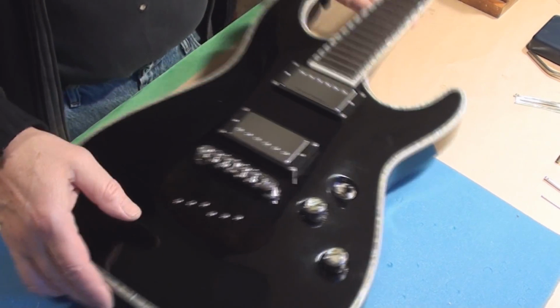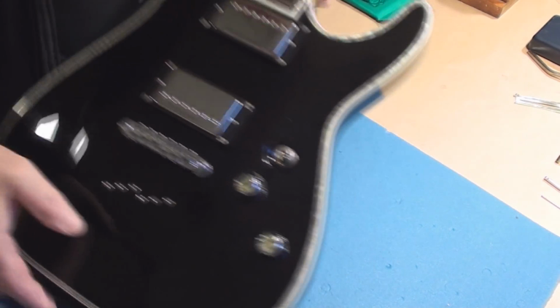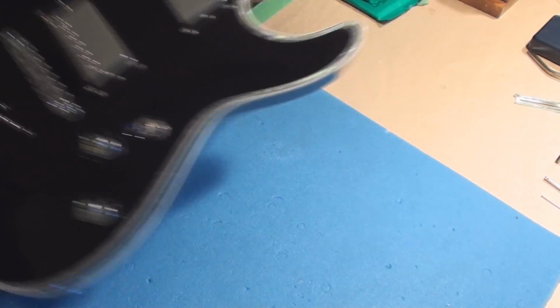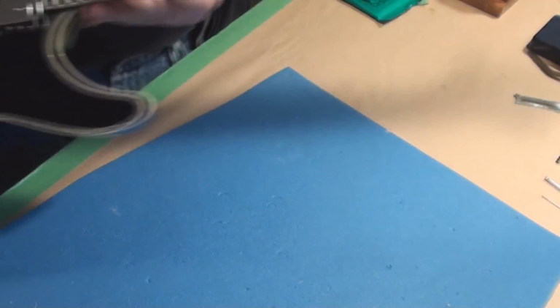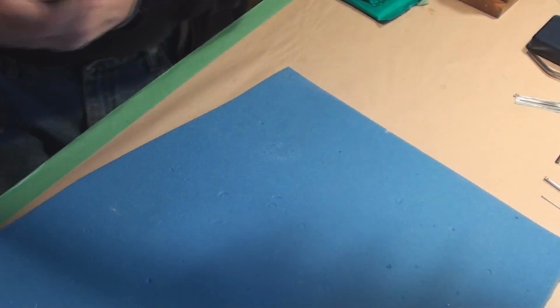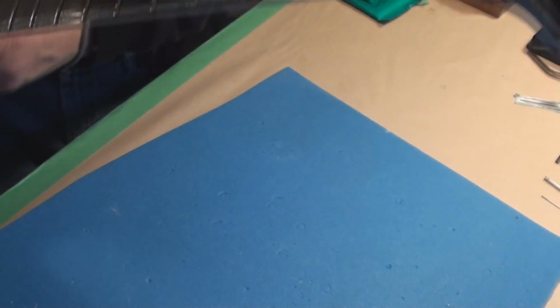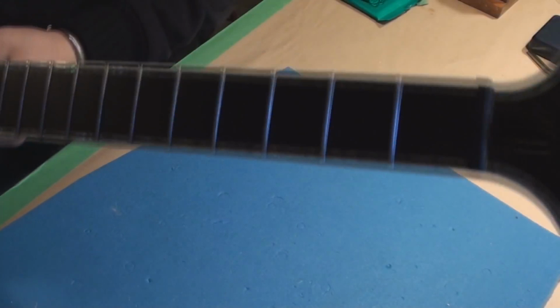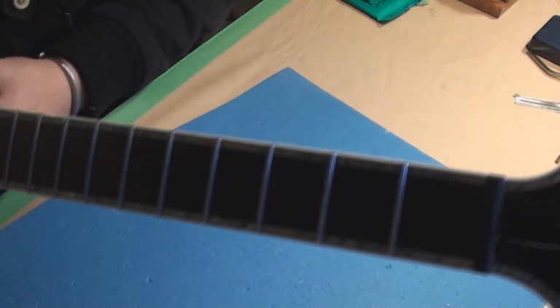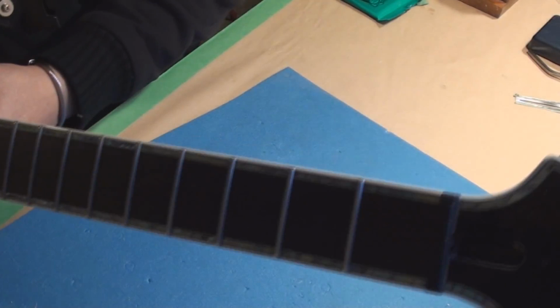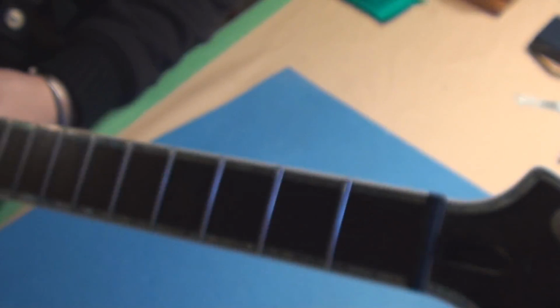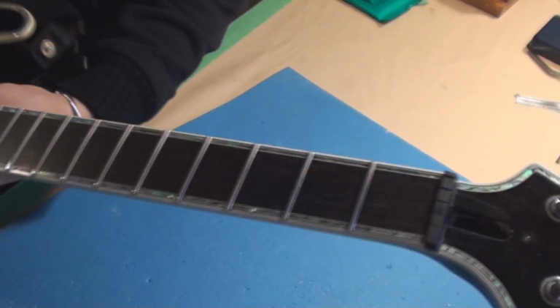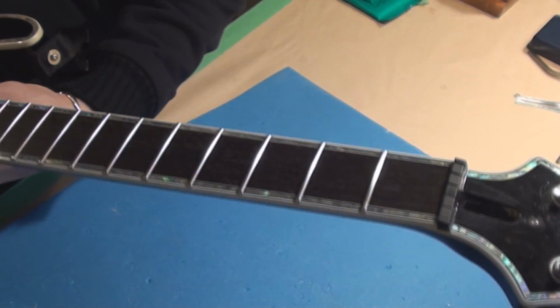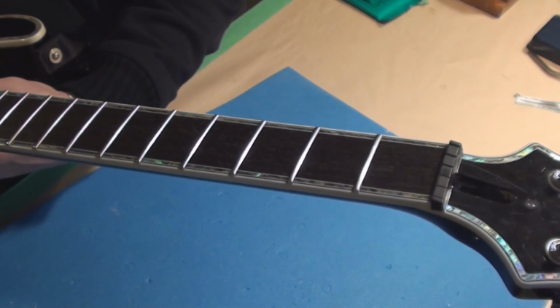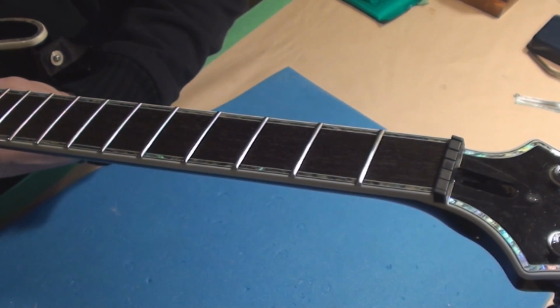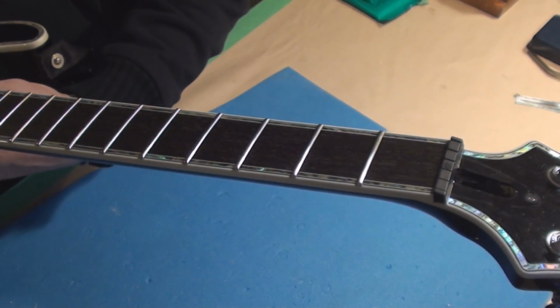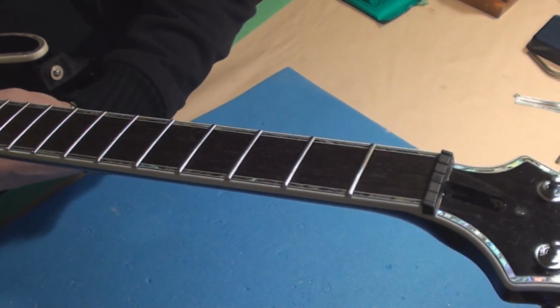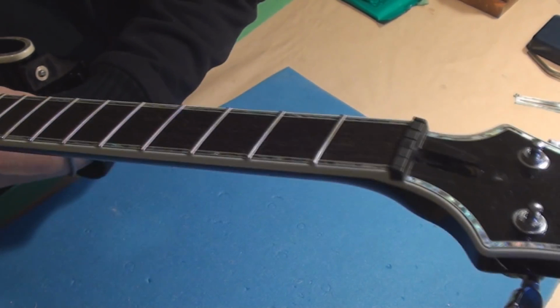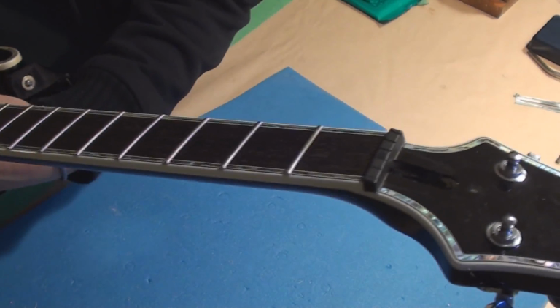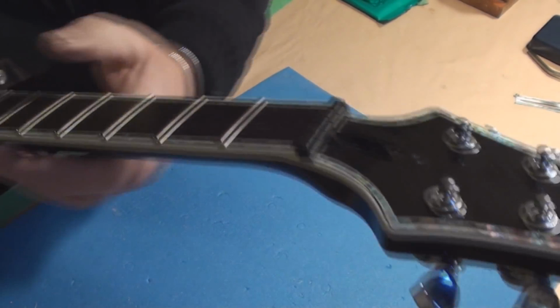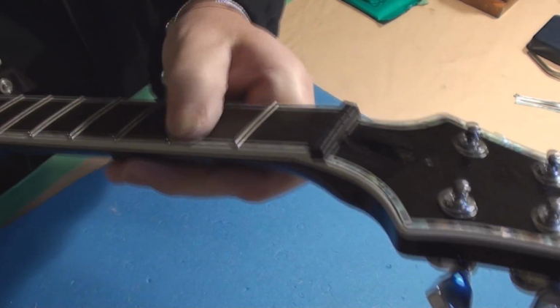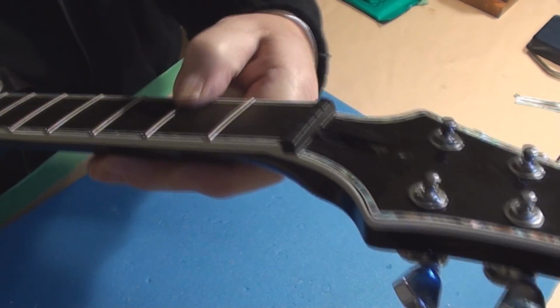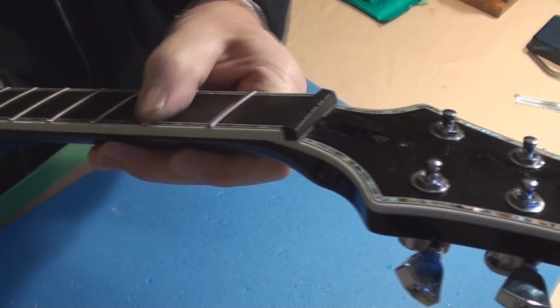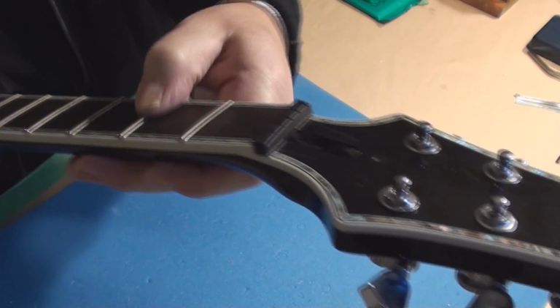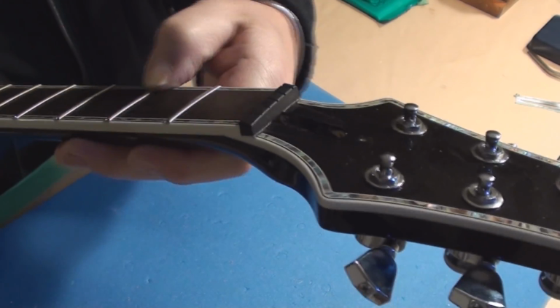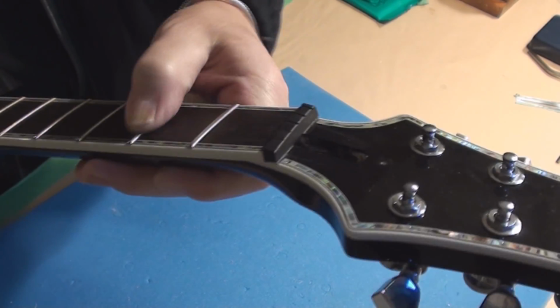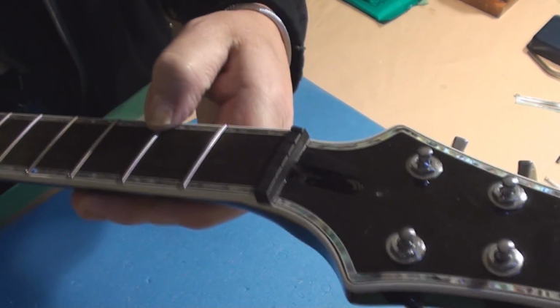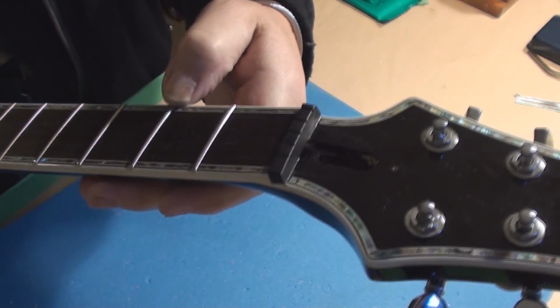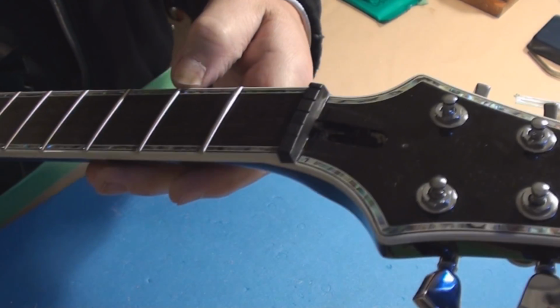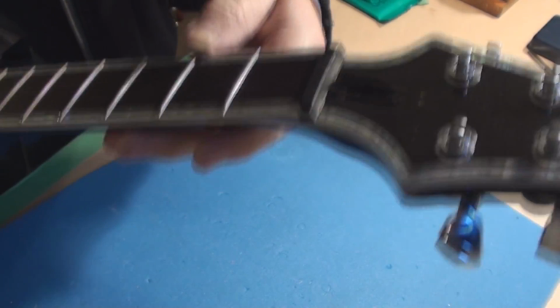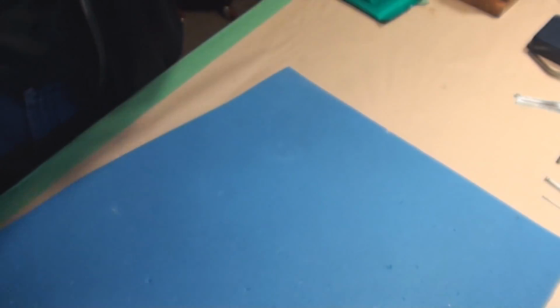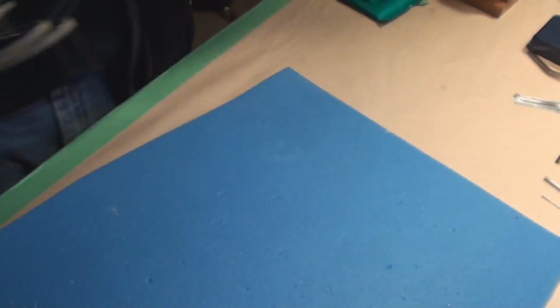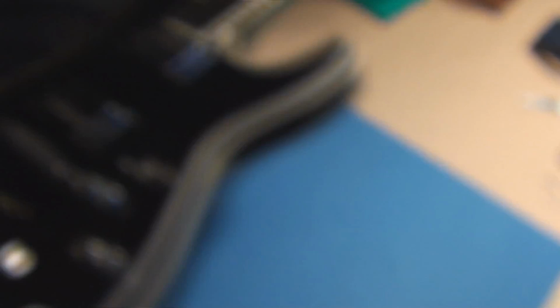Polished up the frets. There is some minor fret wear — nothing to worry about right now but you want to keep an eye on that.